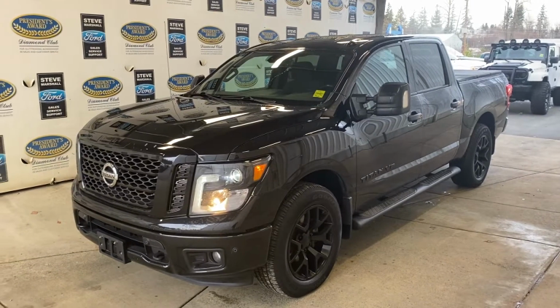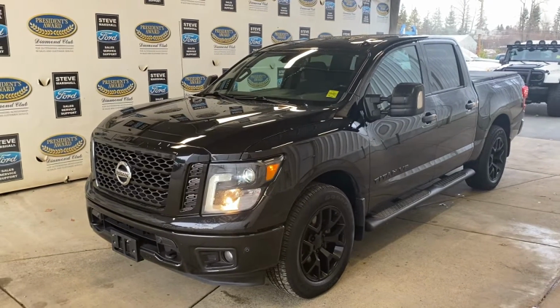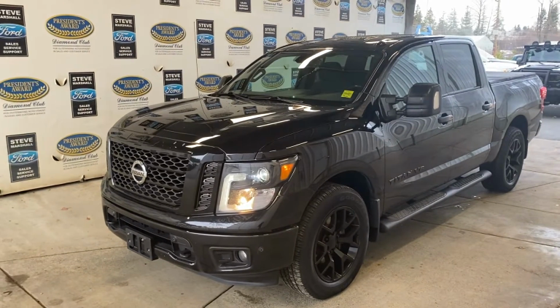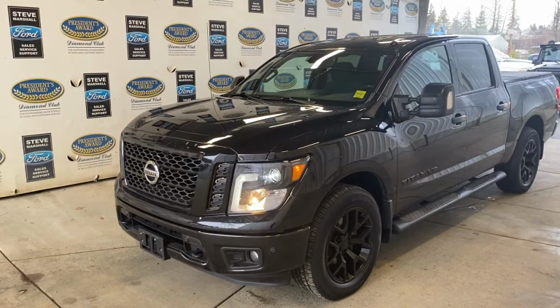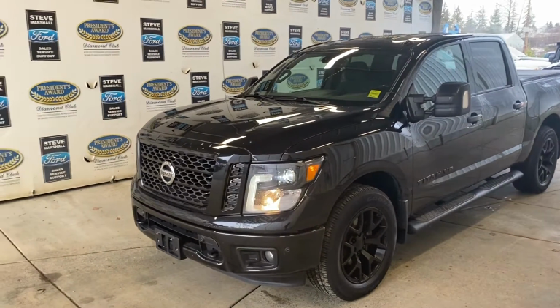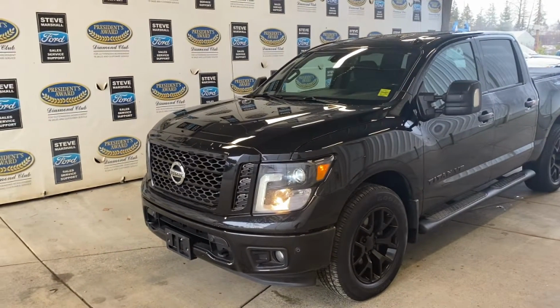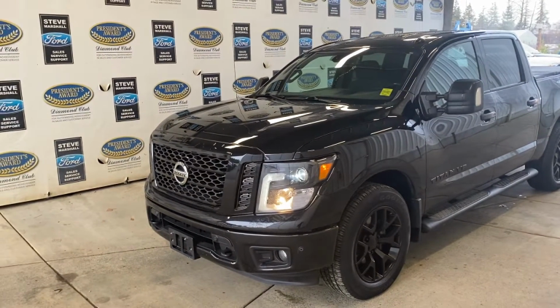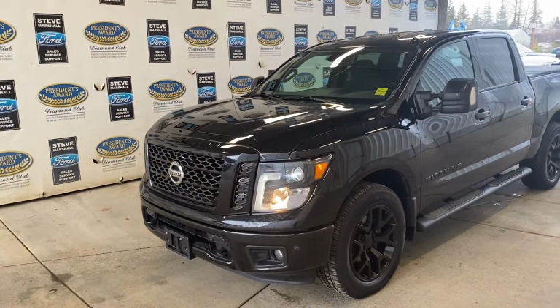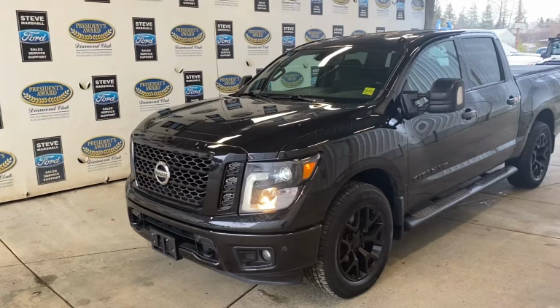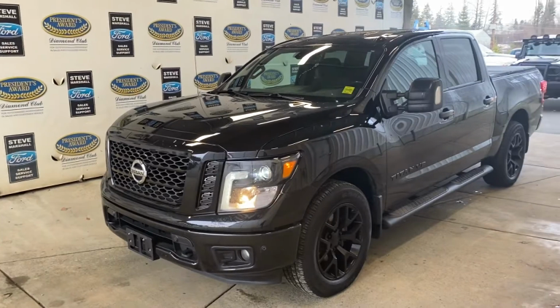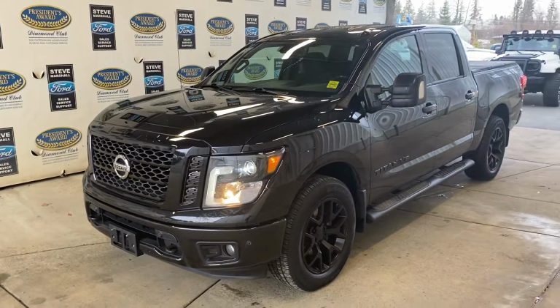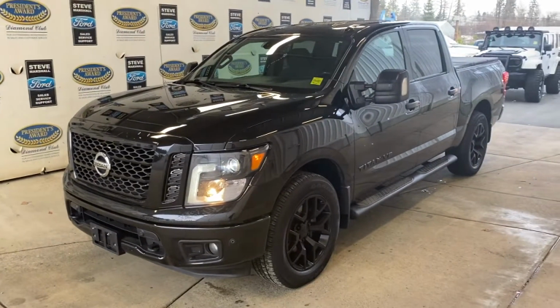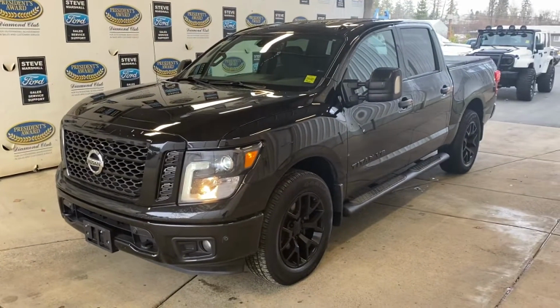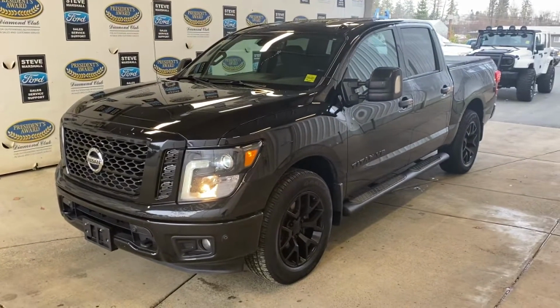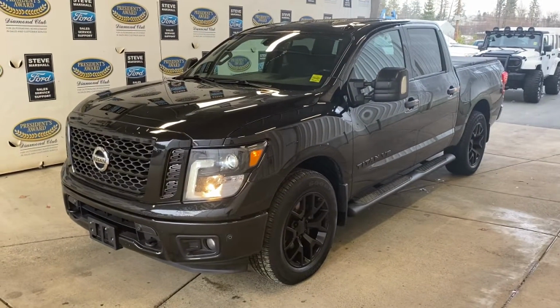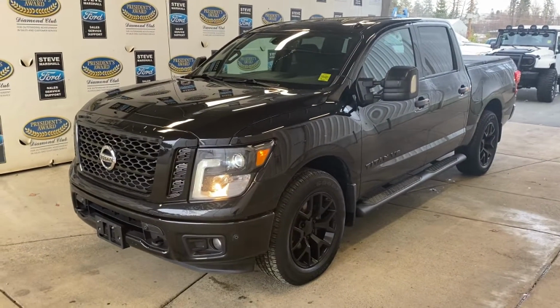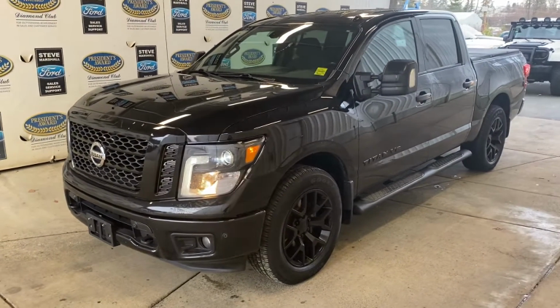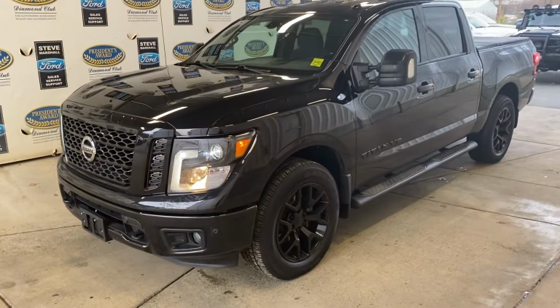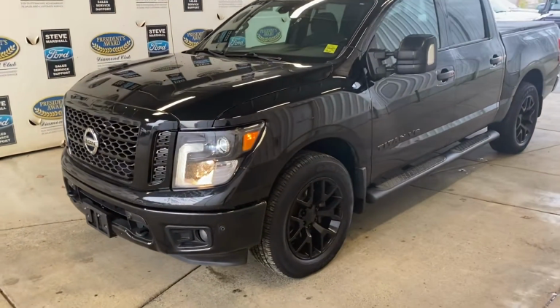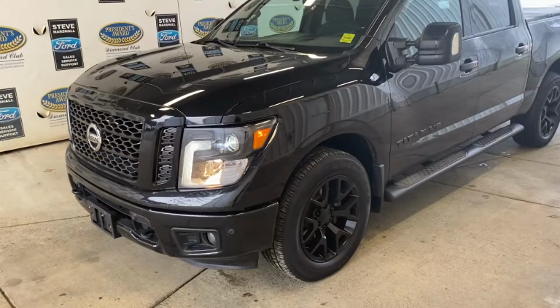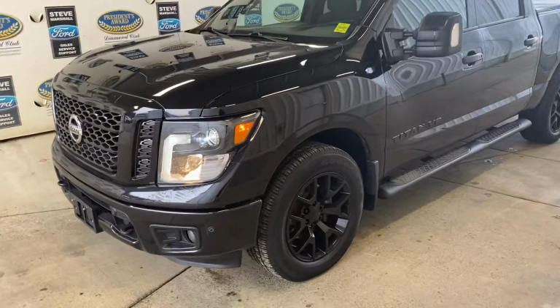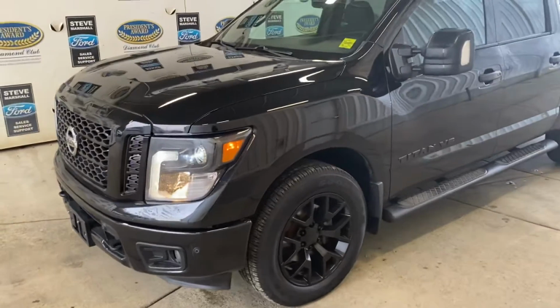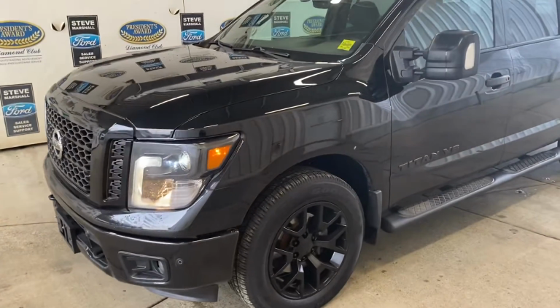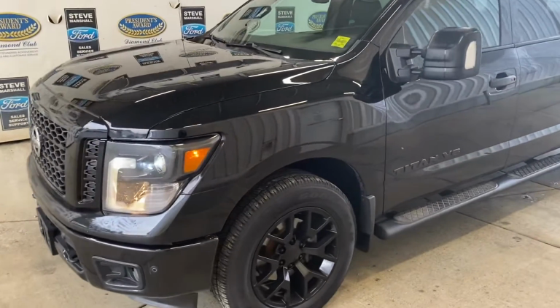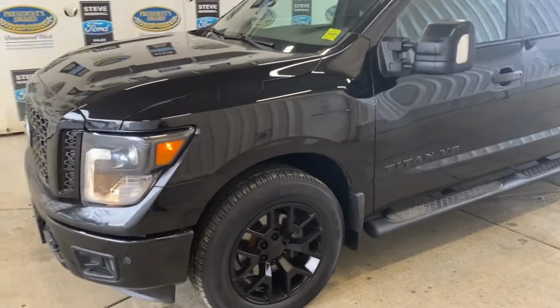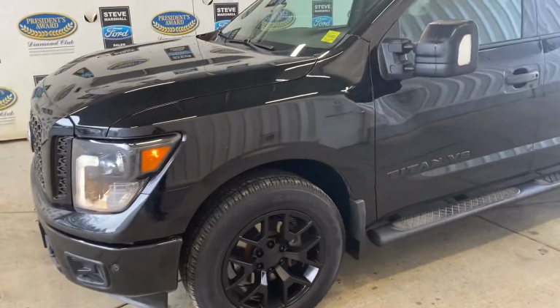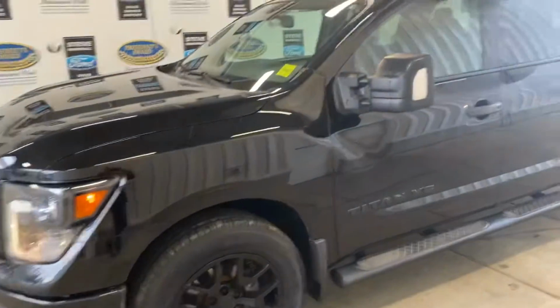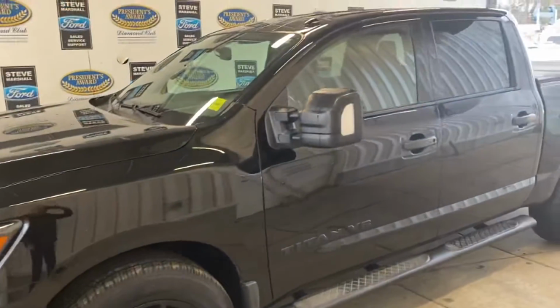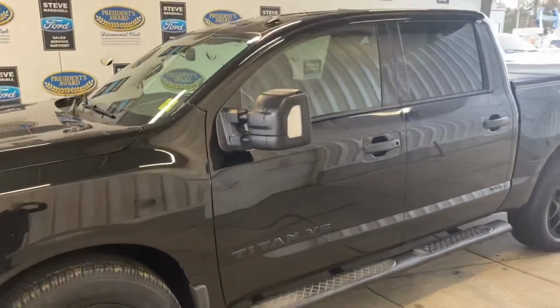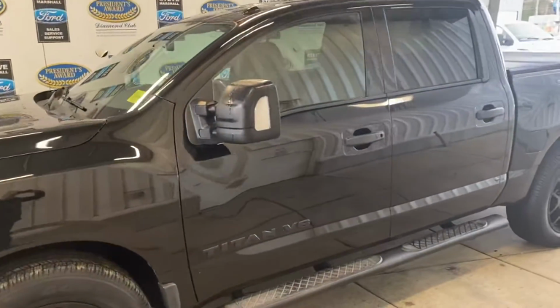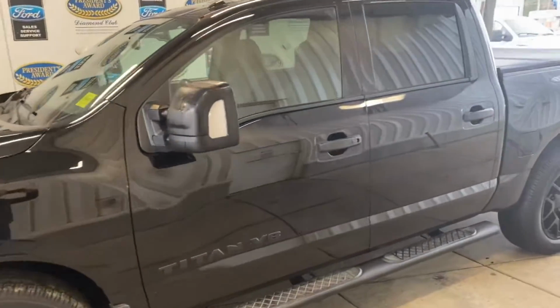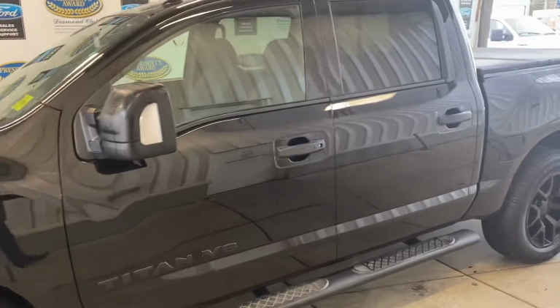We have a really nice 2018 Nissan Titan SV Midnight. As you can see, it's completely blacked out — or 'murdered' as they call it now. Looks super sharp. It has a 5.6 V8, so tons of power, lots of torque, and huge pulling power.